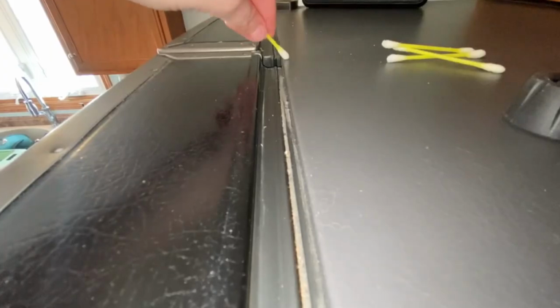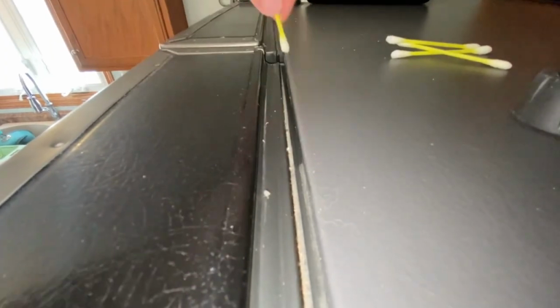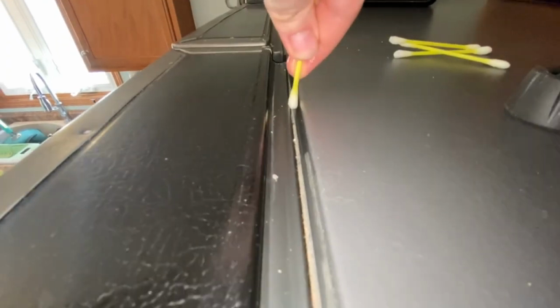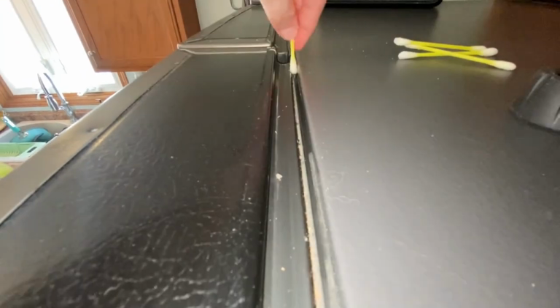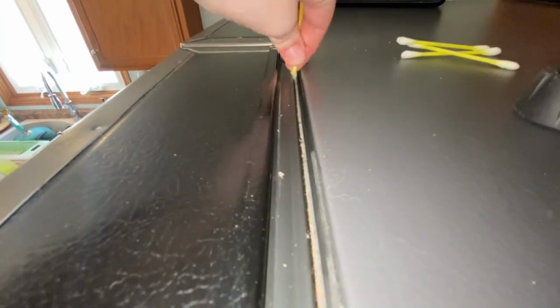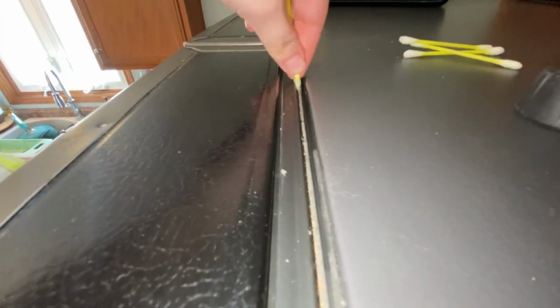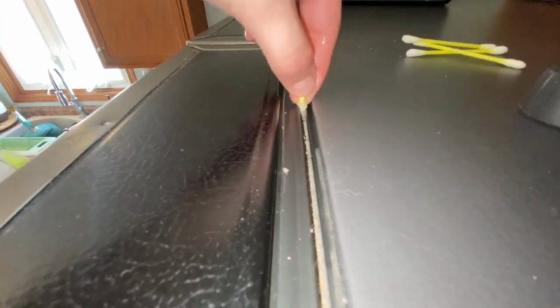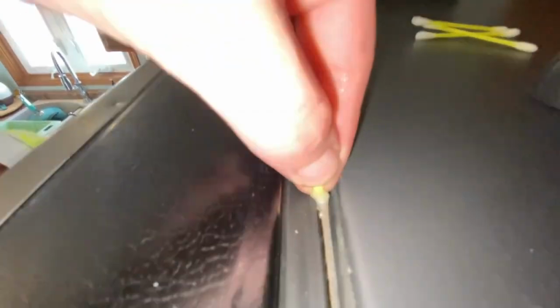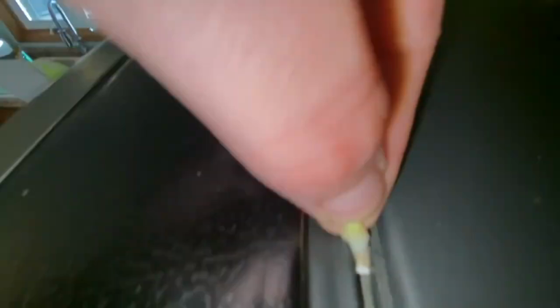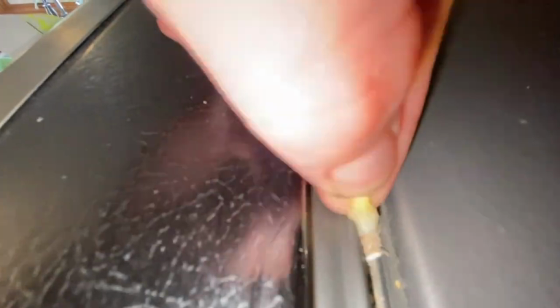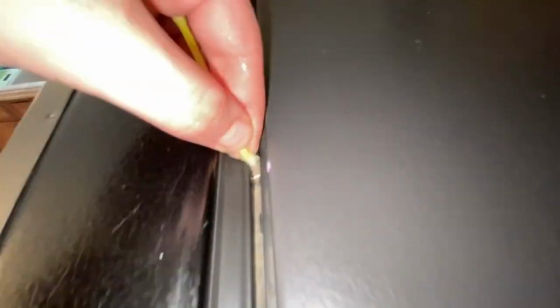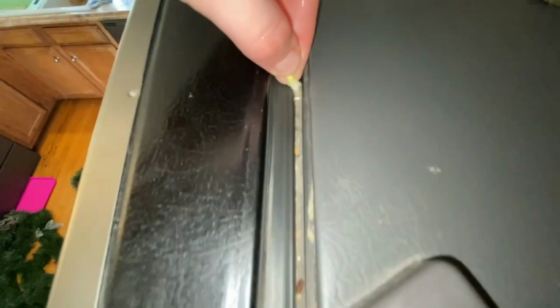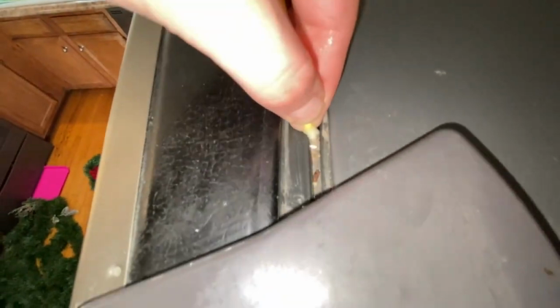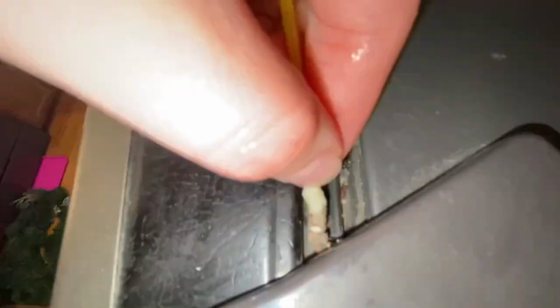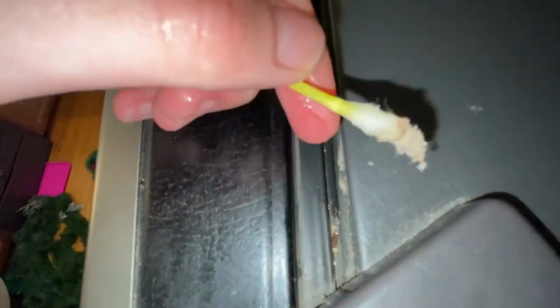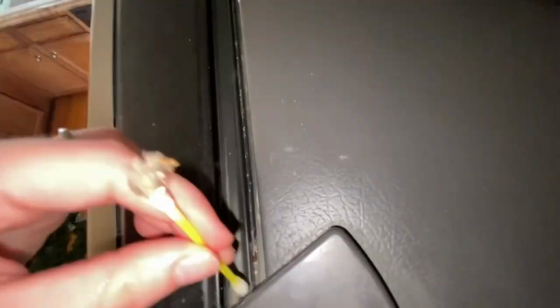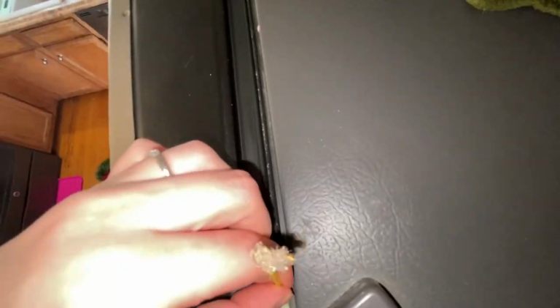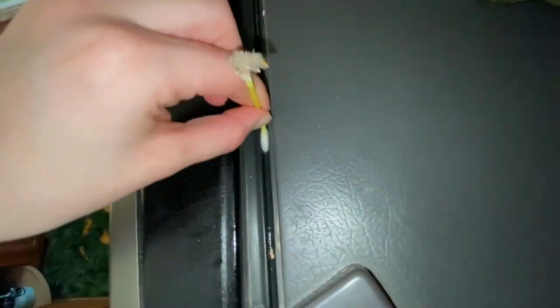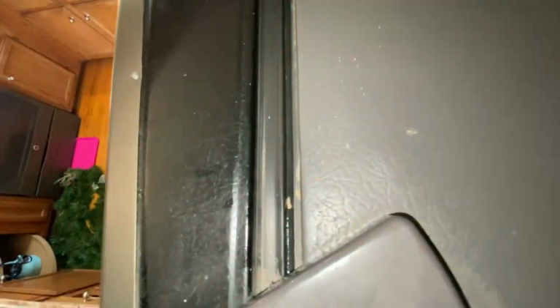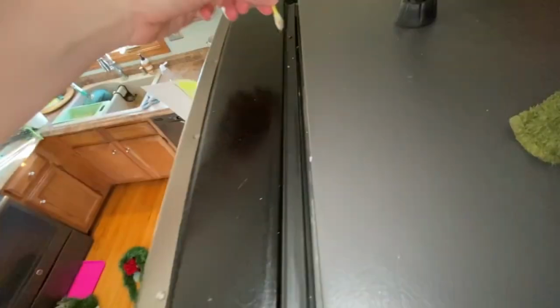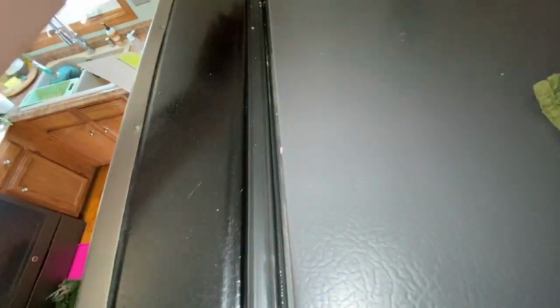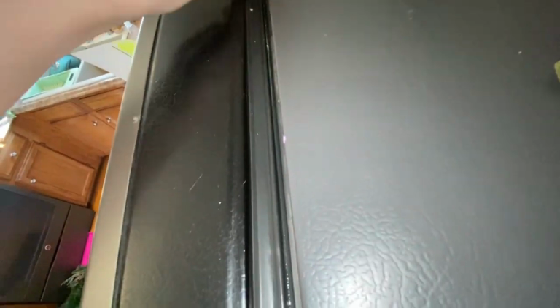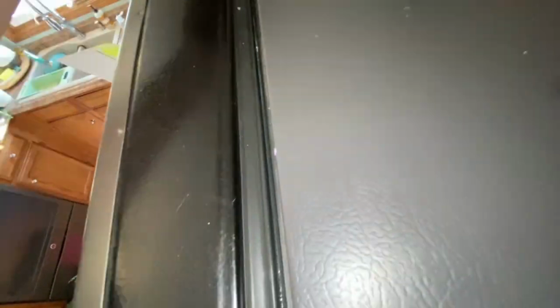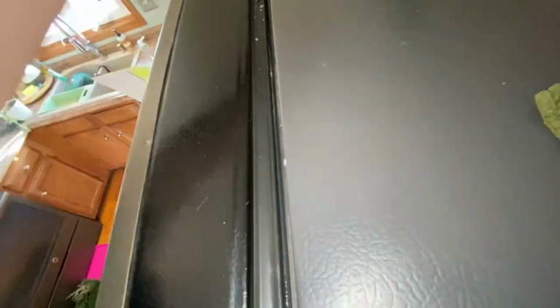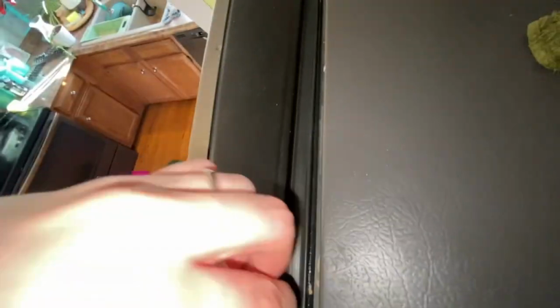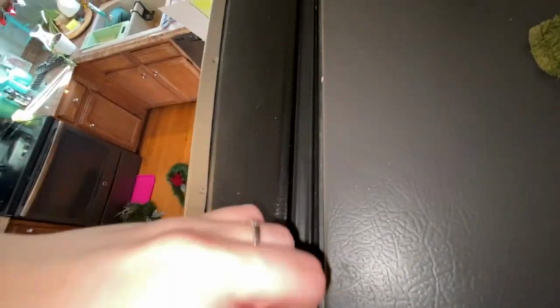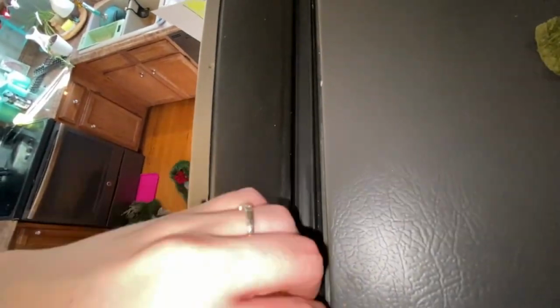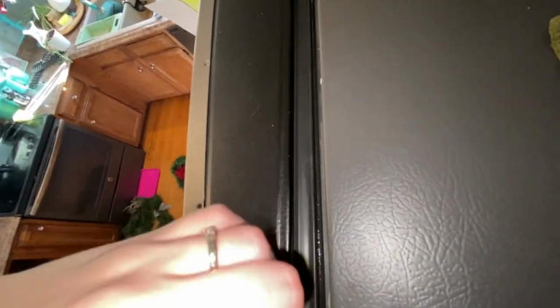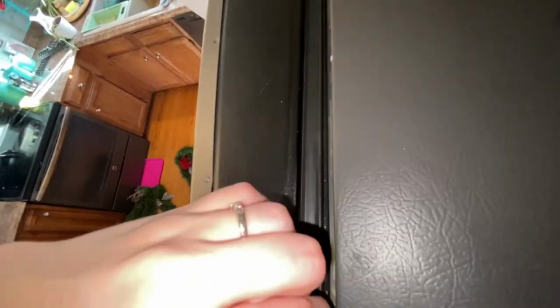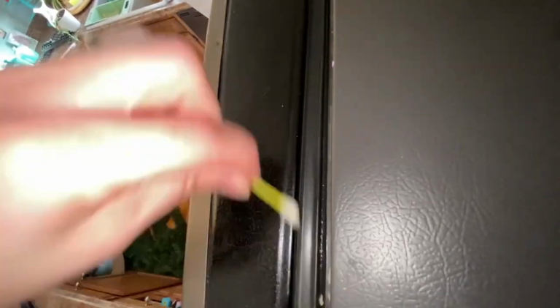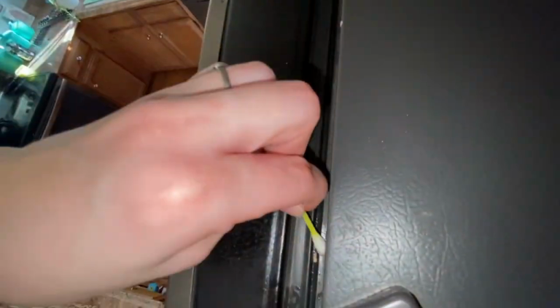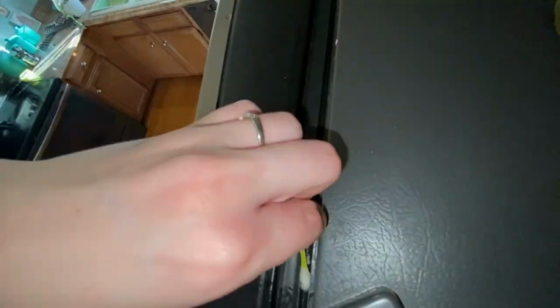I find that toothpicks and Q-tips can work really well for small crevices and cracks. However, be careful. This is a refrigeration seal and so you don't want to damage that.